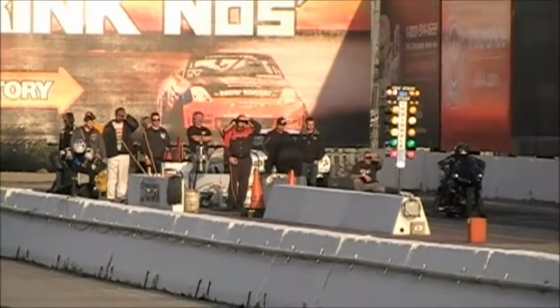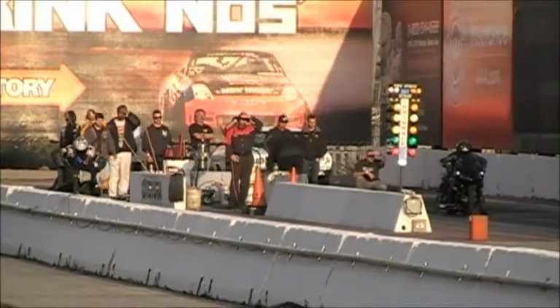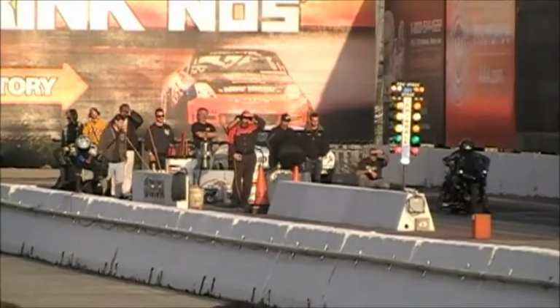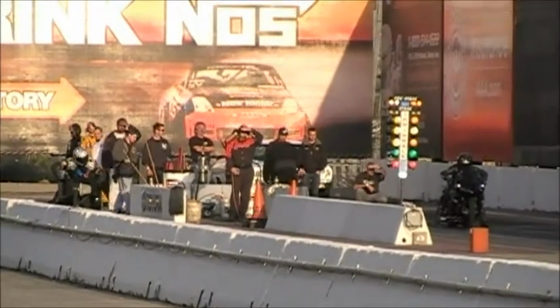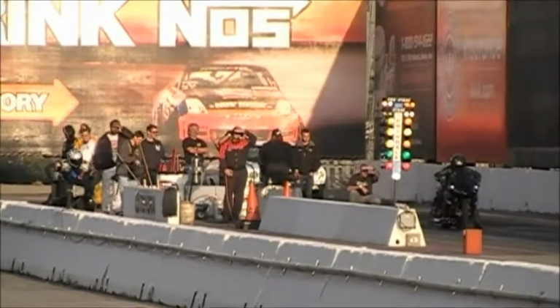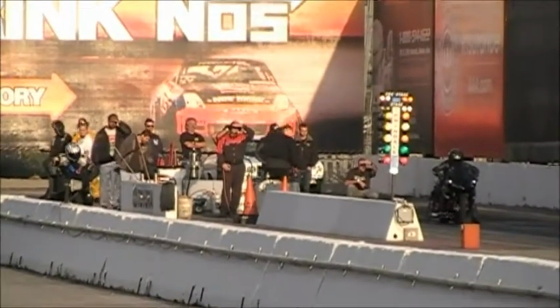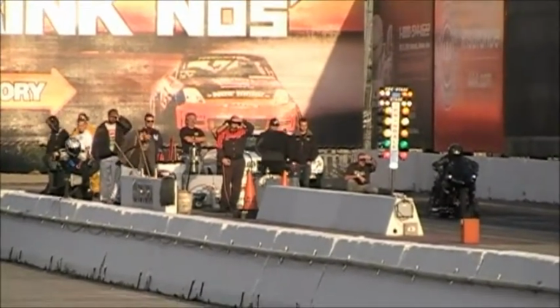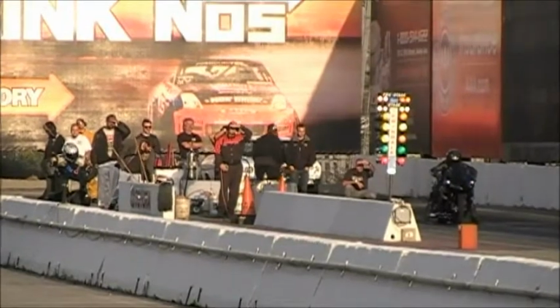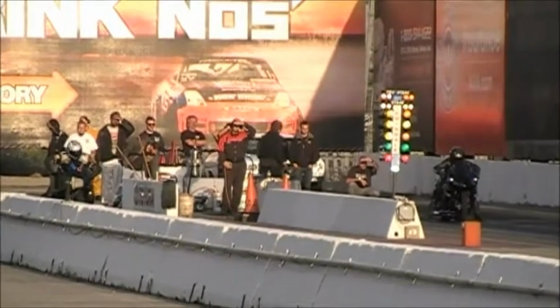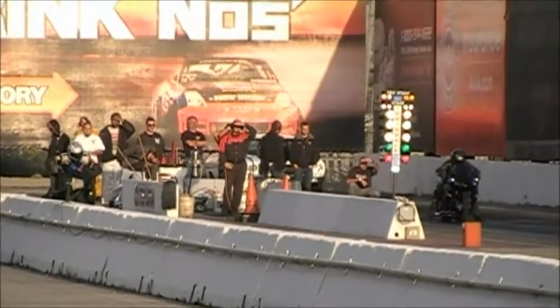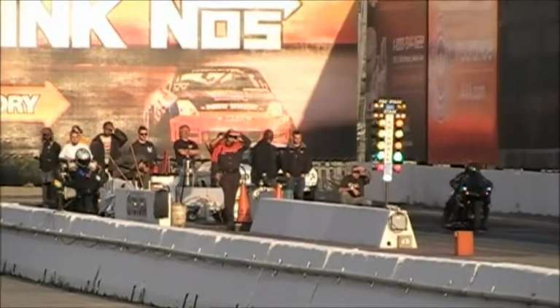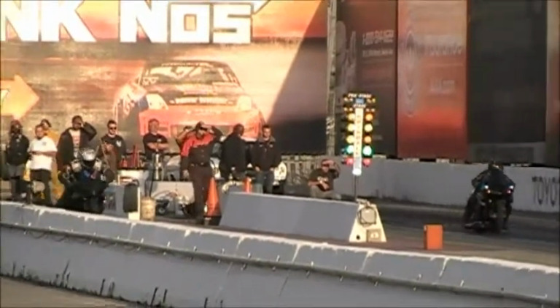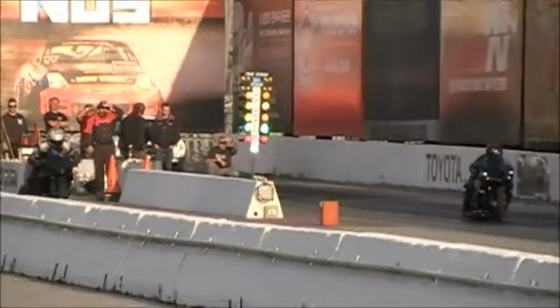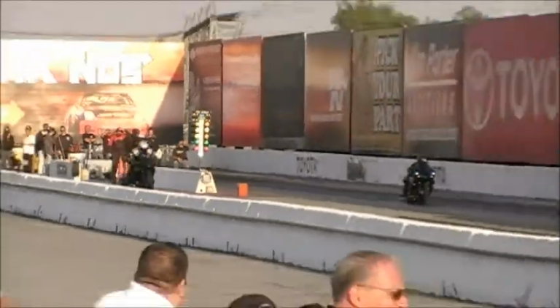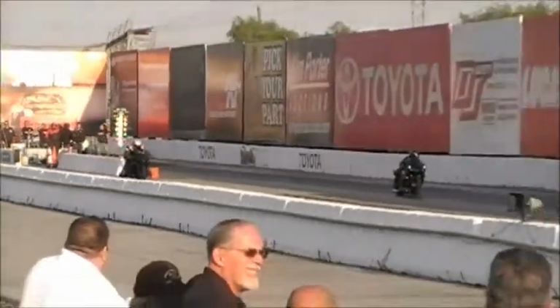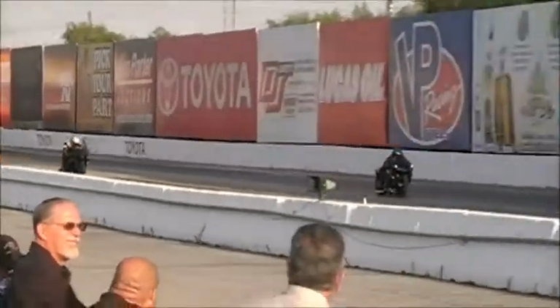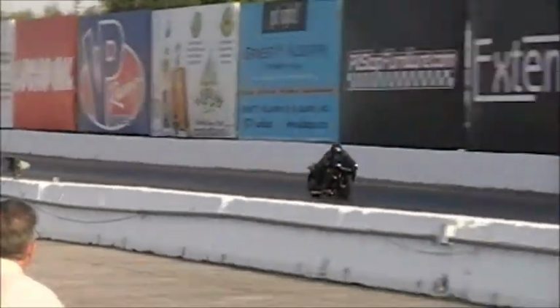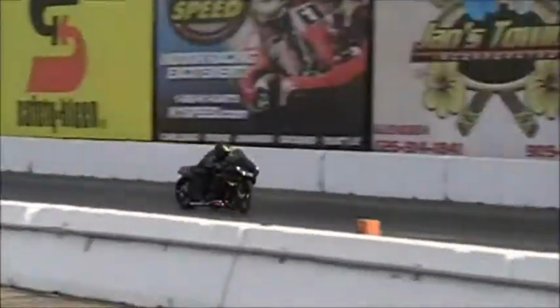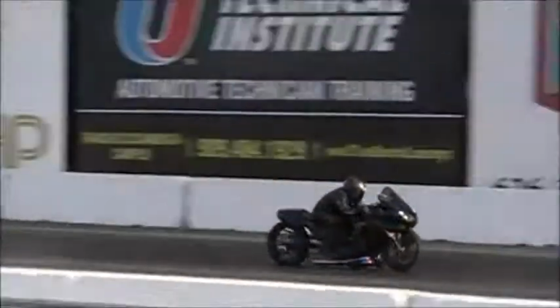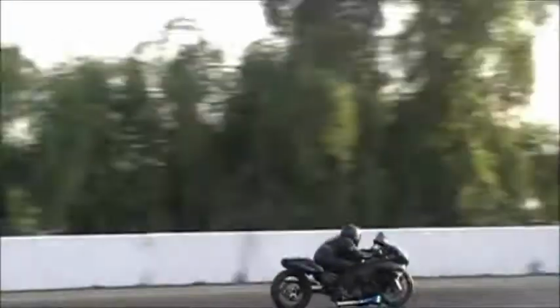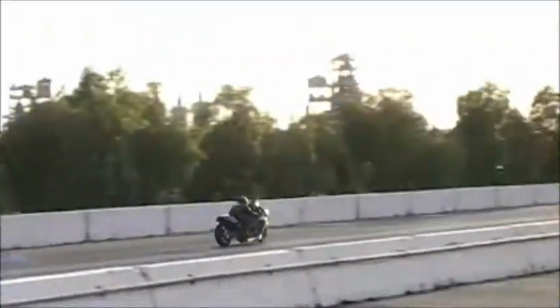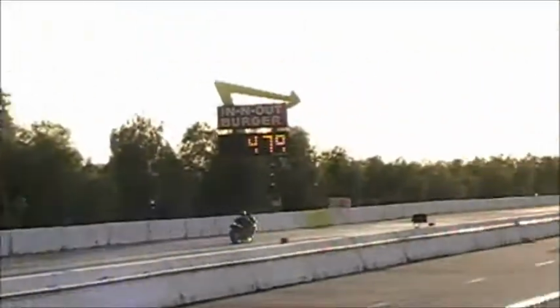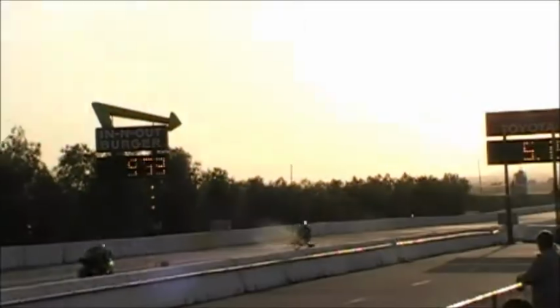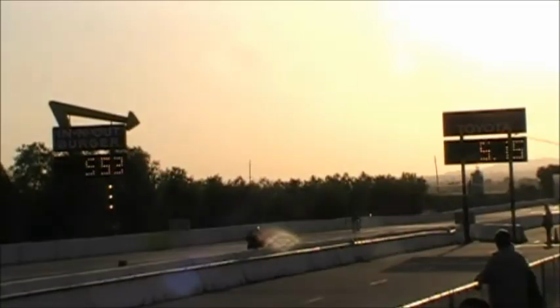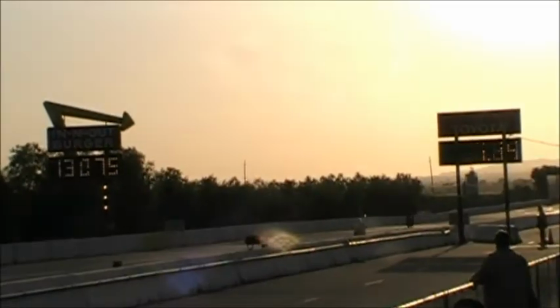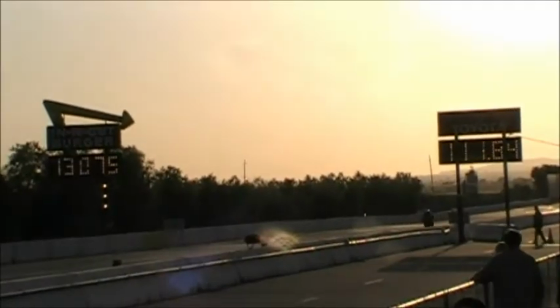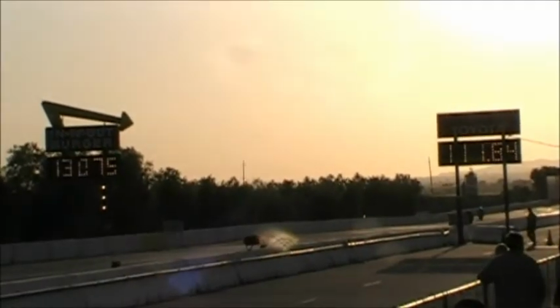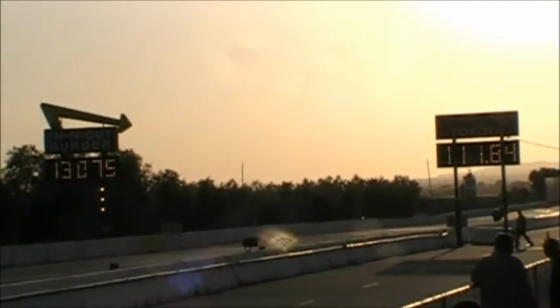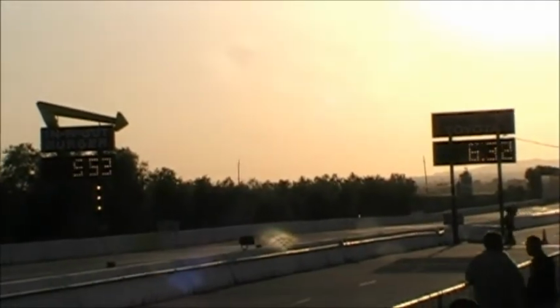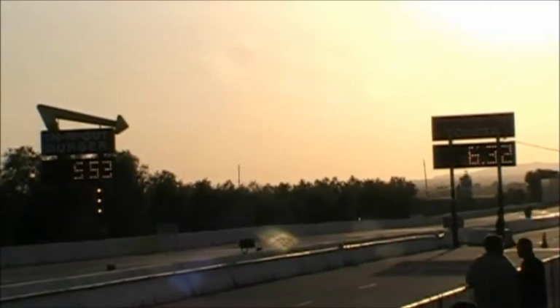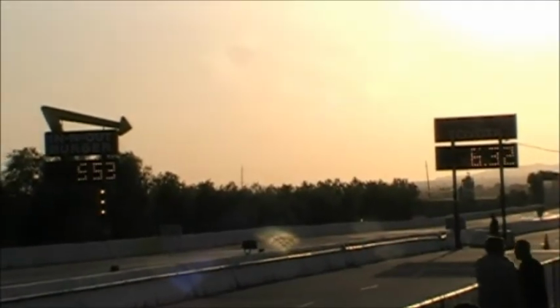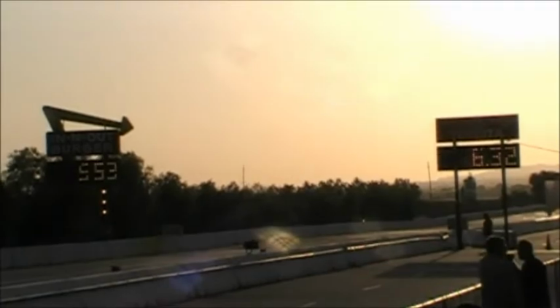RPMs going up. Both bikes have the engine forward. They're staged. Lights are off.